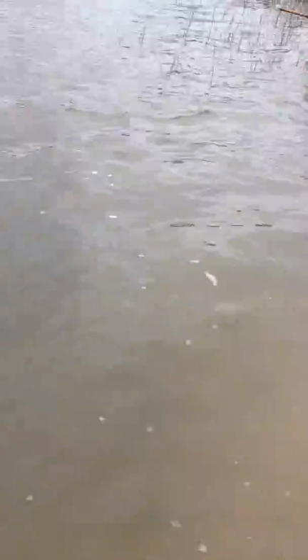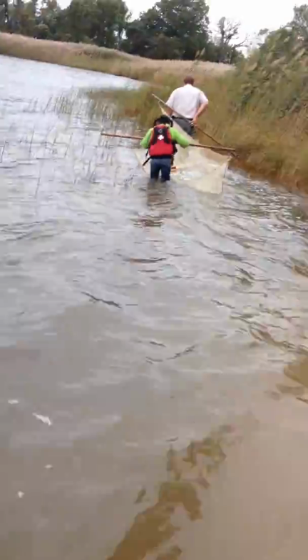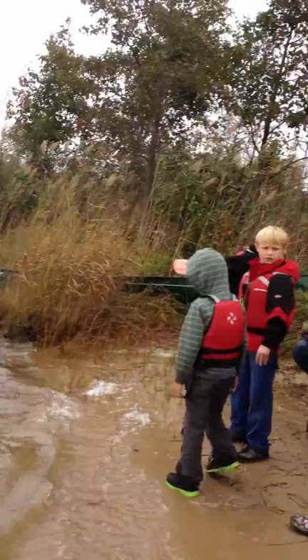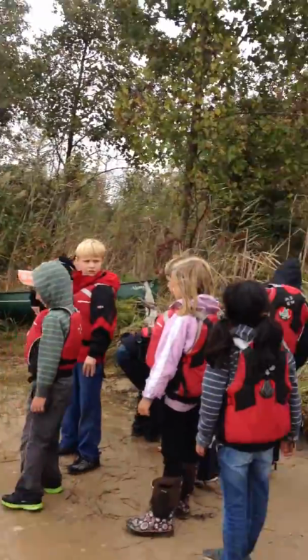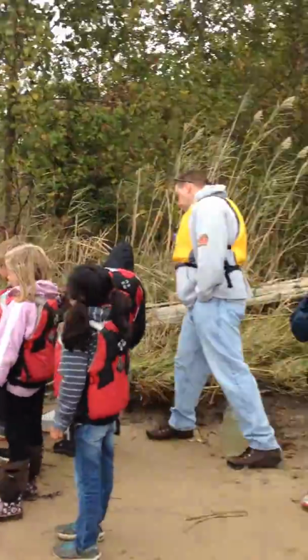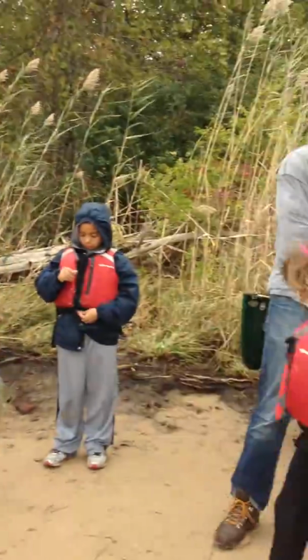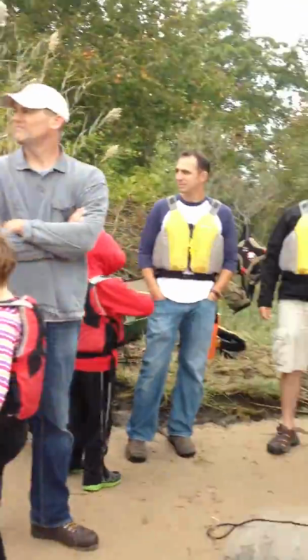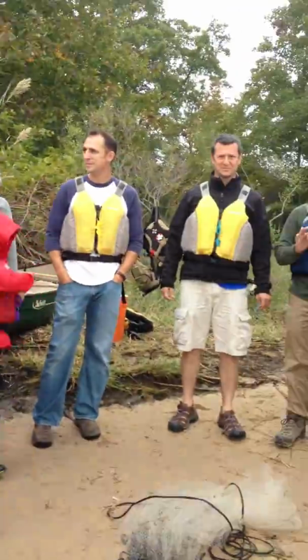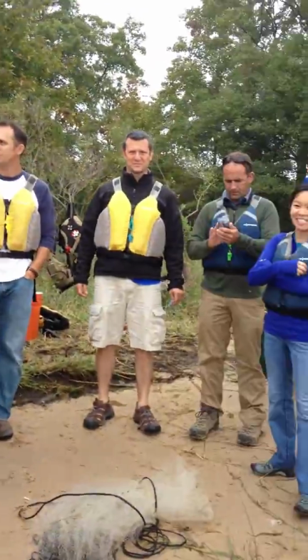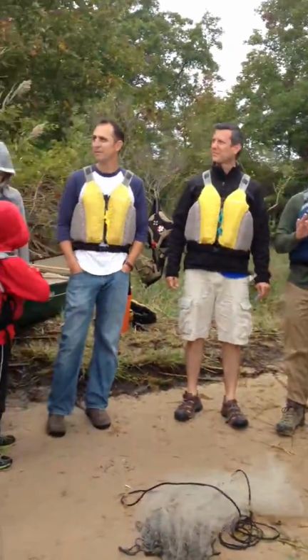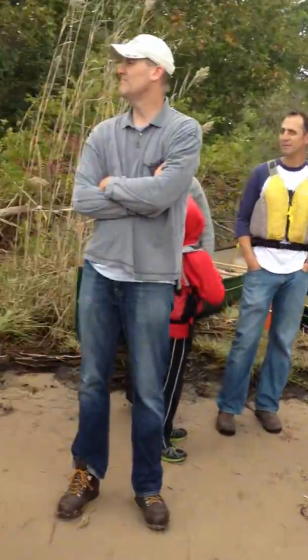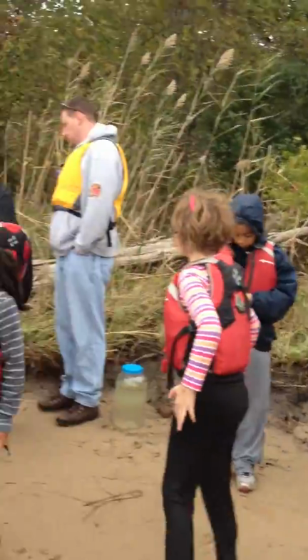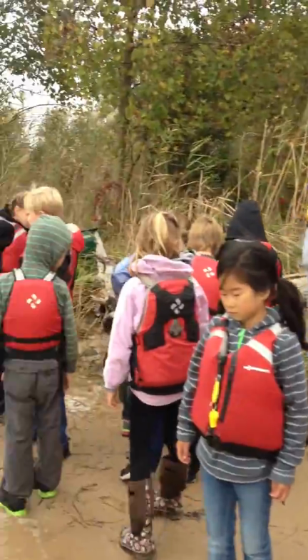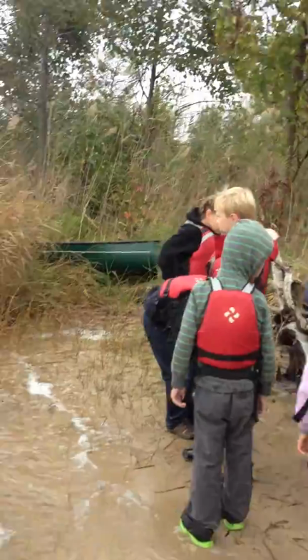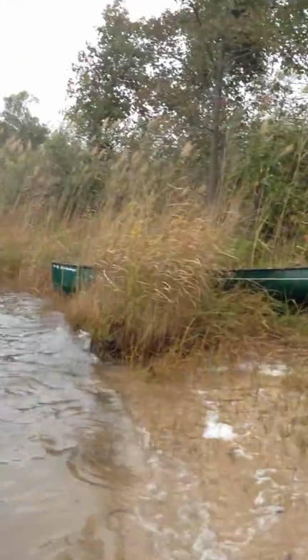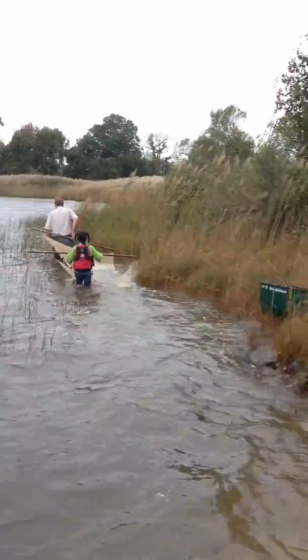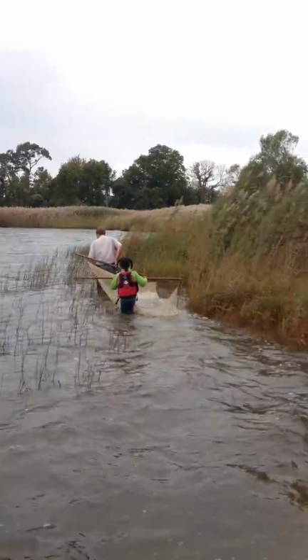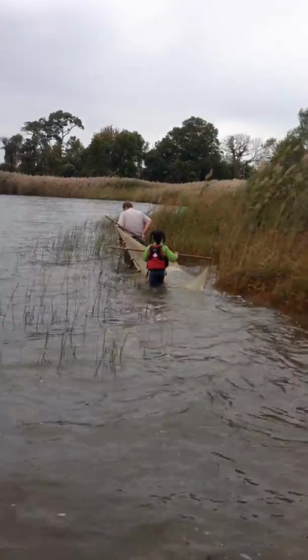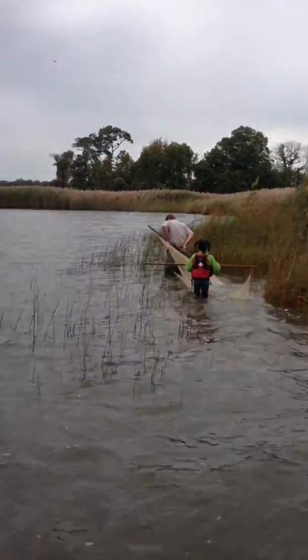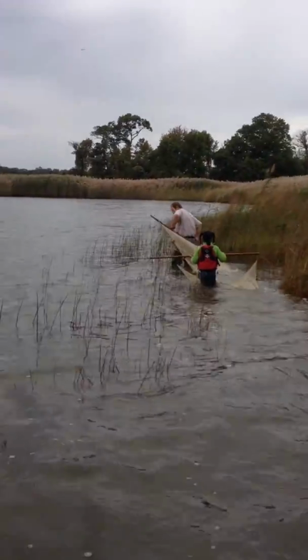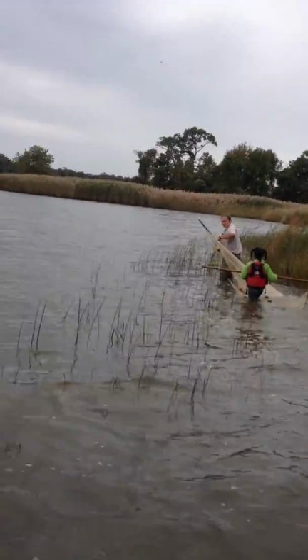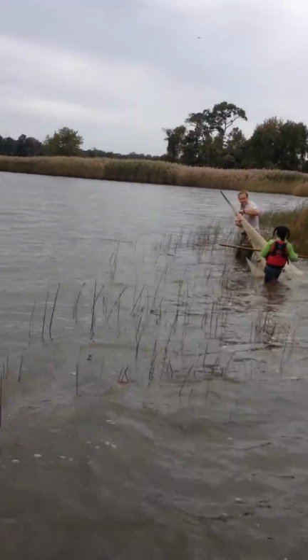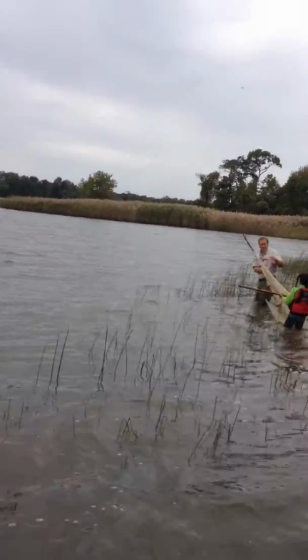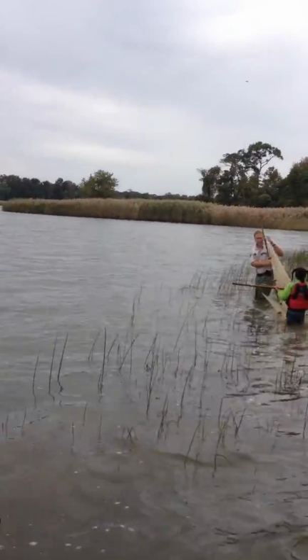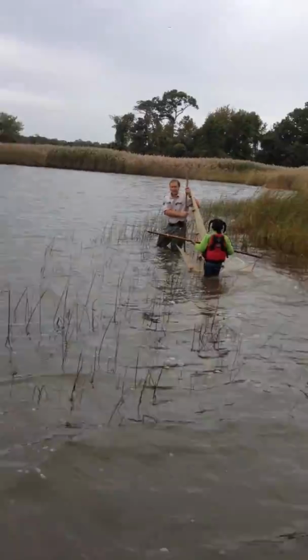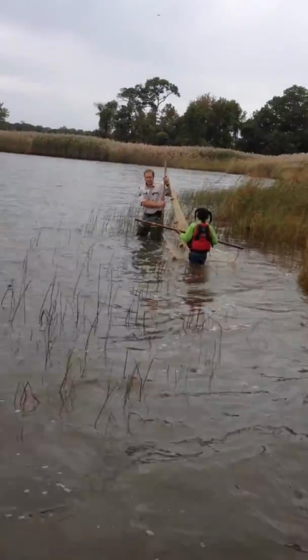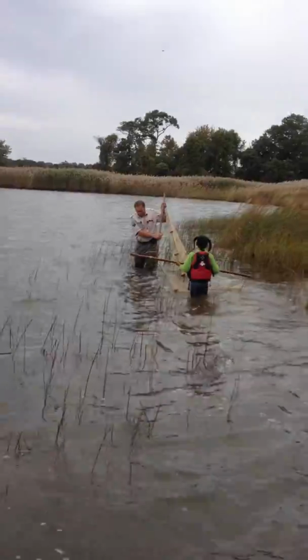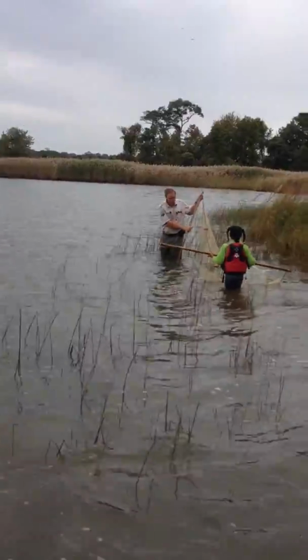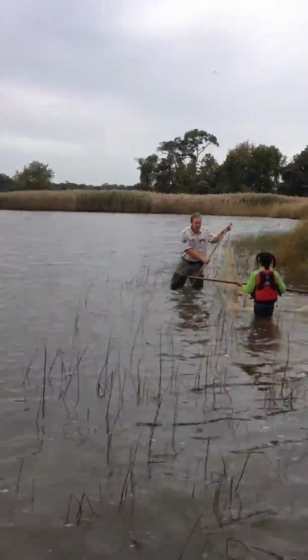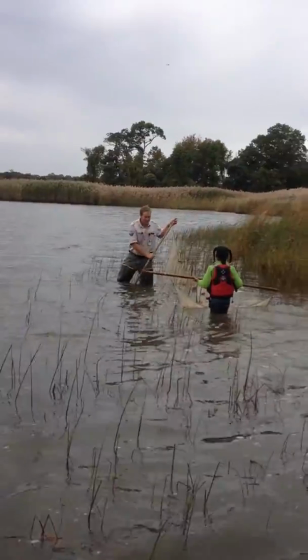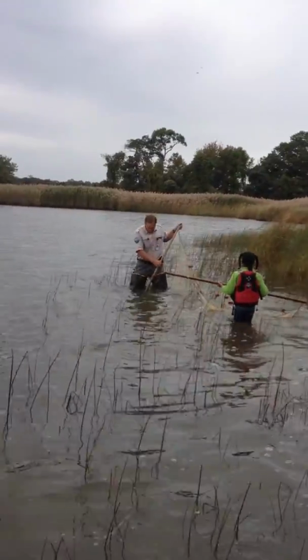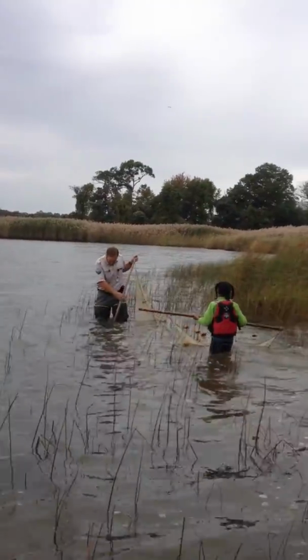Again, here with a group of kids at Marshy Point nature exploration, at the edge of the bay, and they're getting ready to pull a seine net with Ranger Bend.